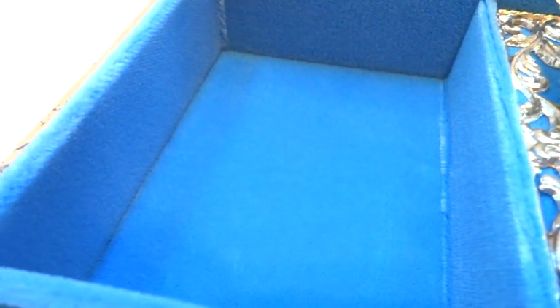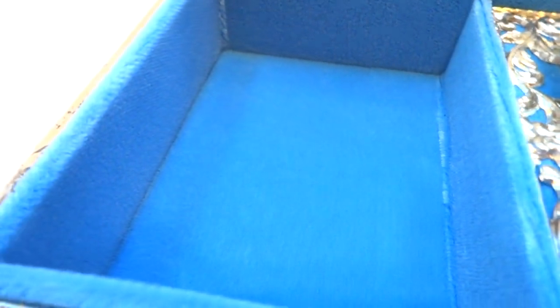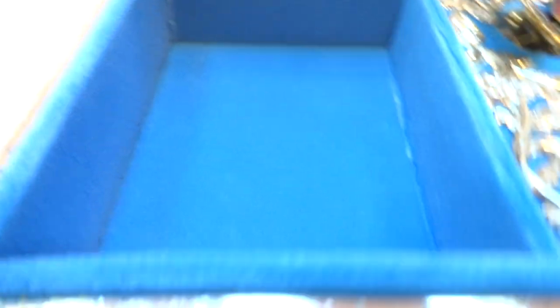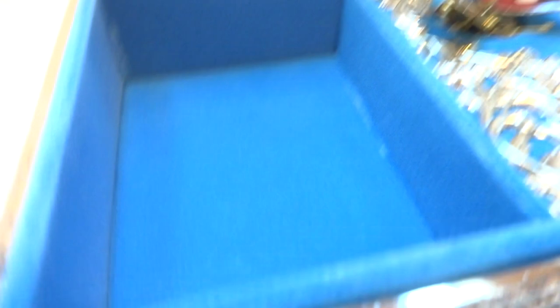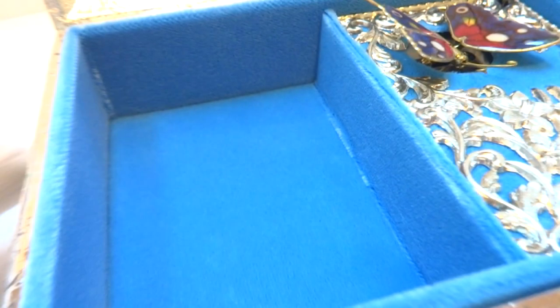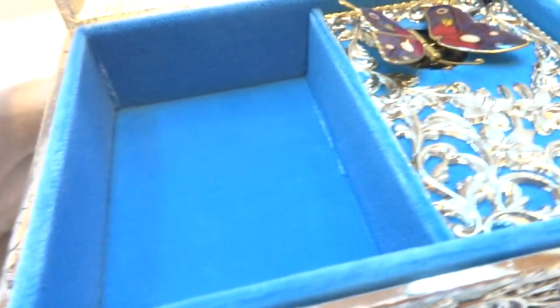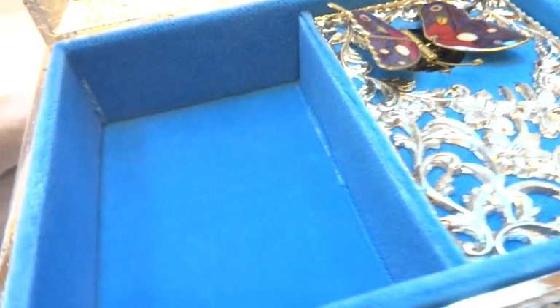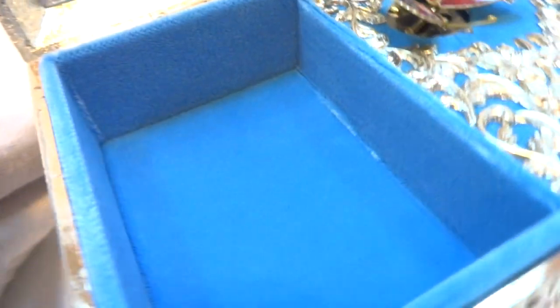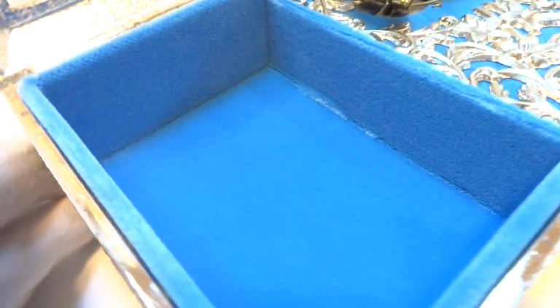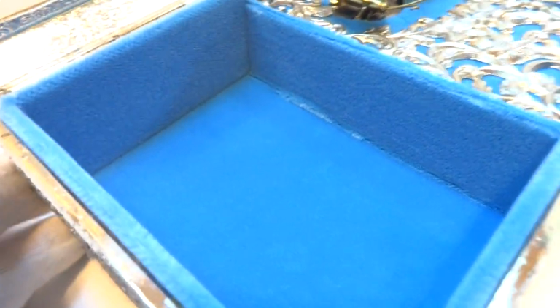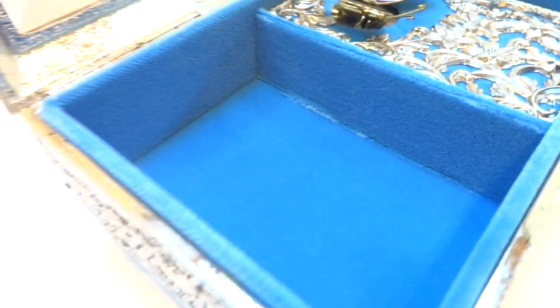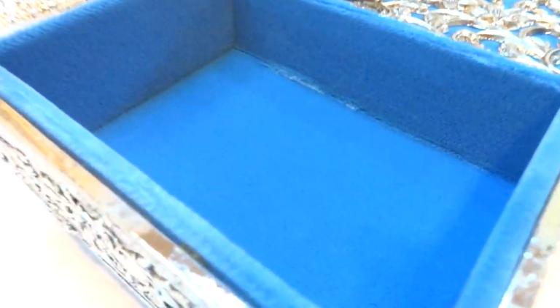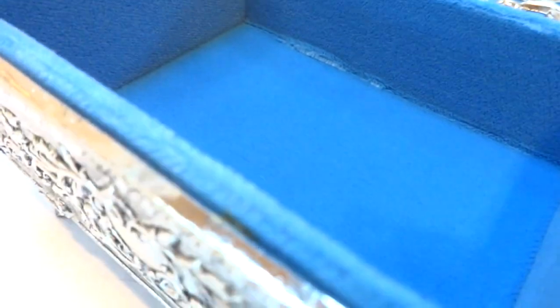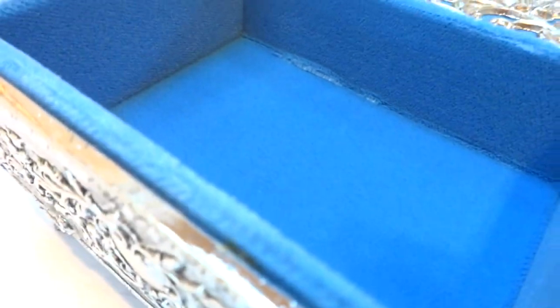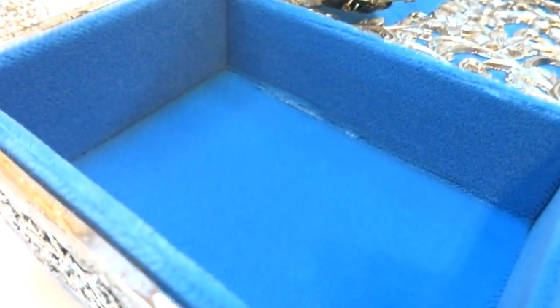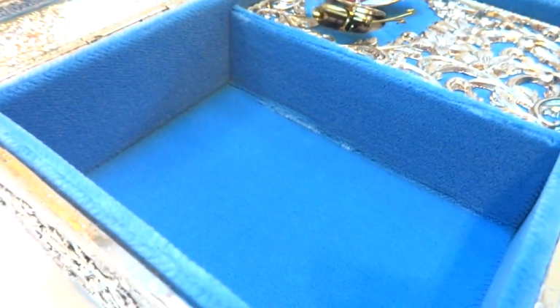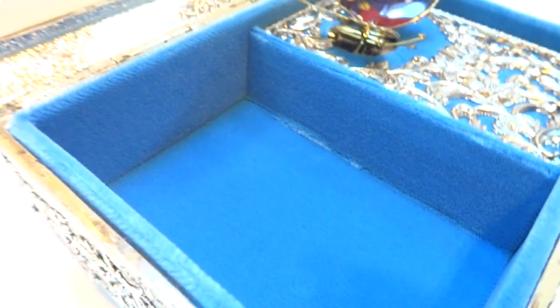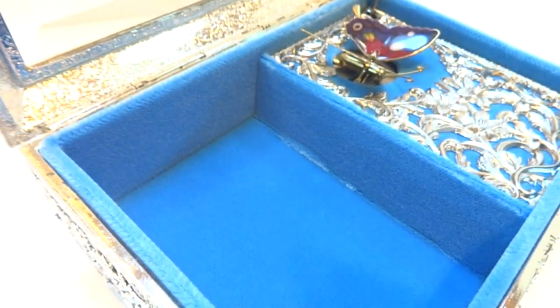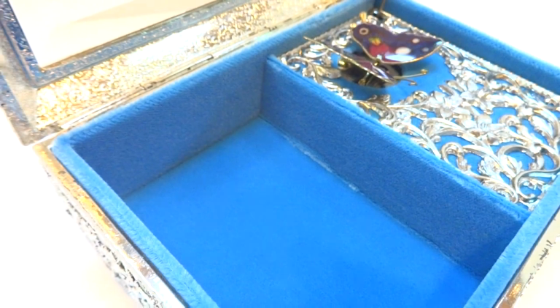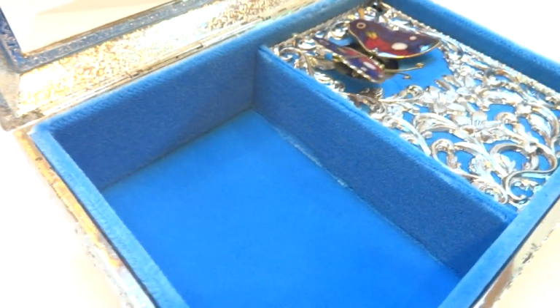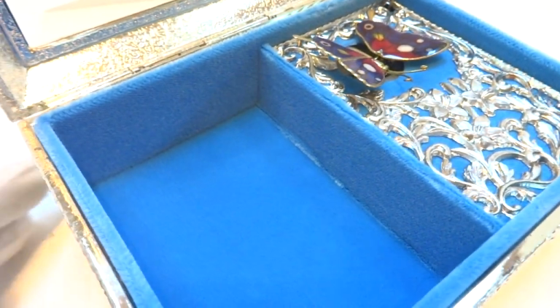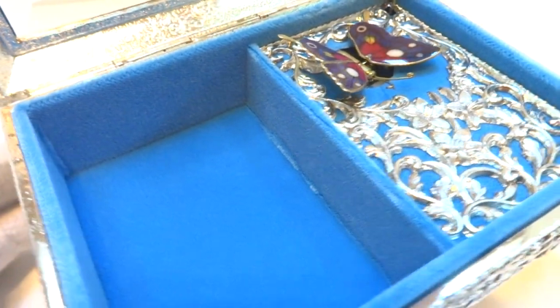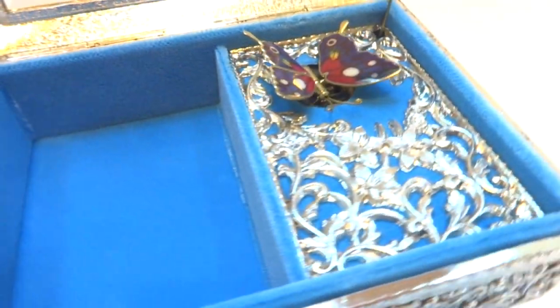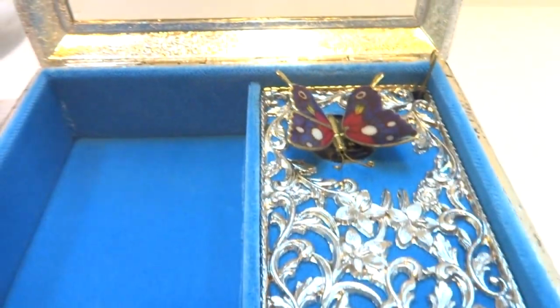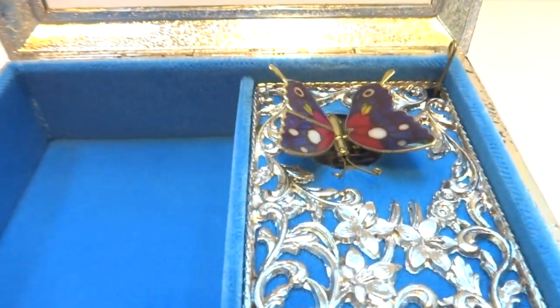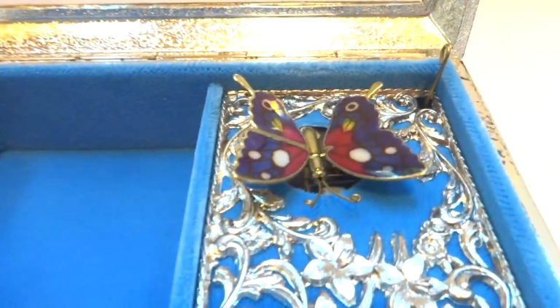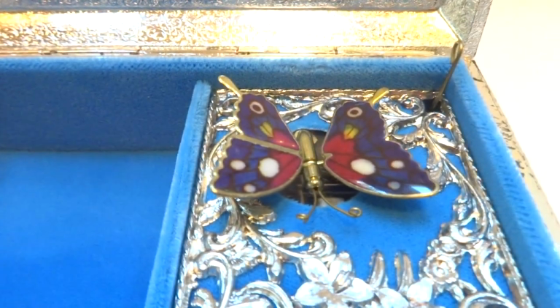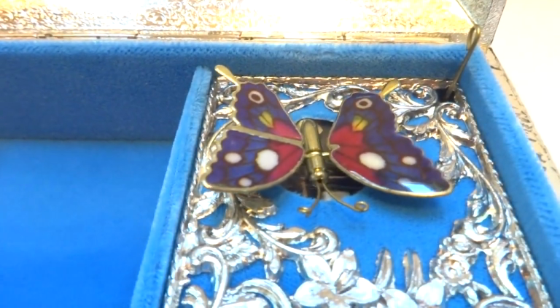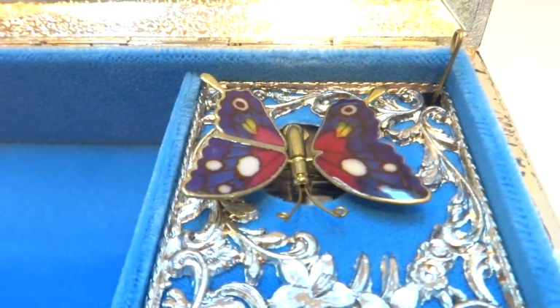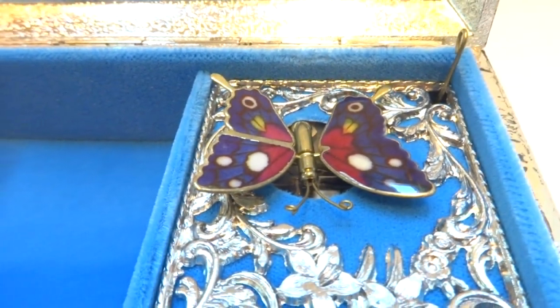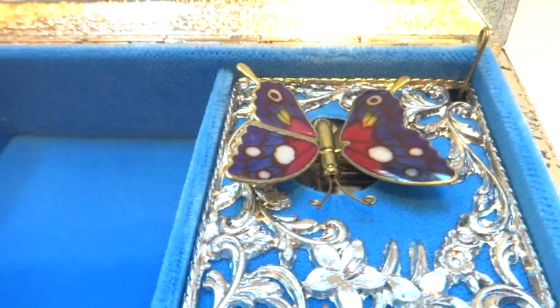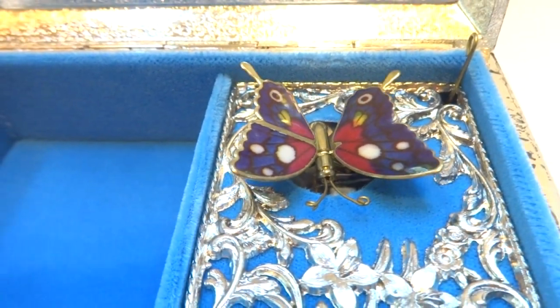Excellent condition. This does not look like it was ever used. Everything has been cleaned and sanitized, and the music and animation works exactly as it should.